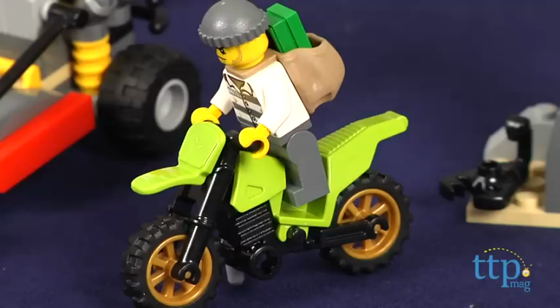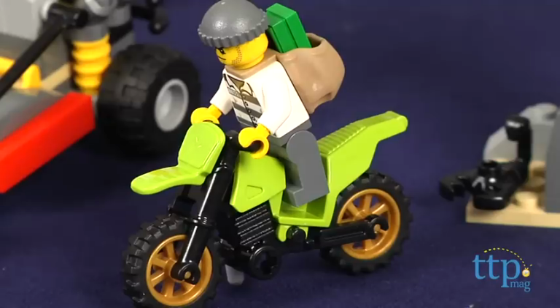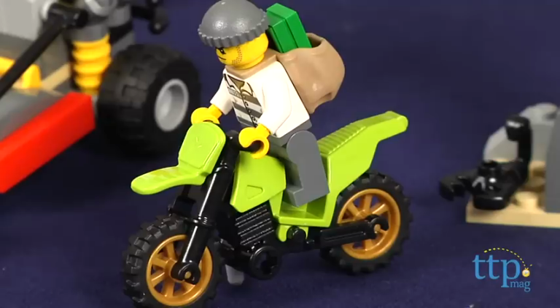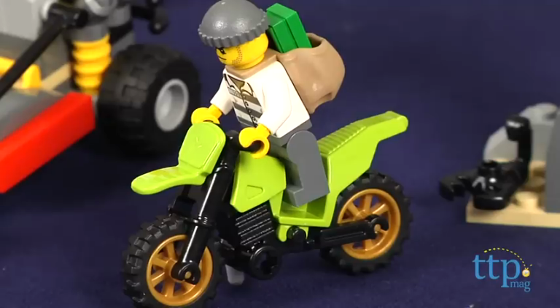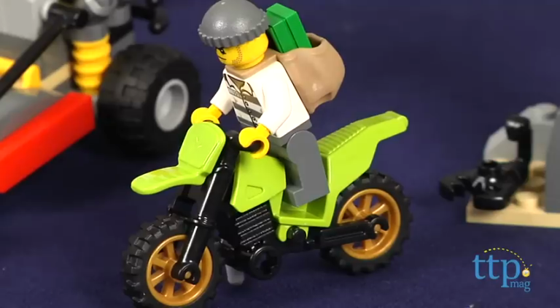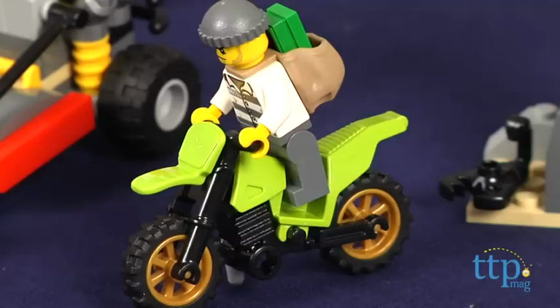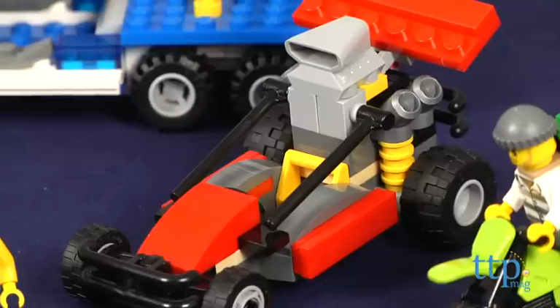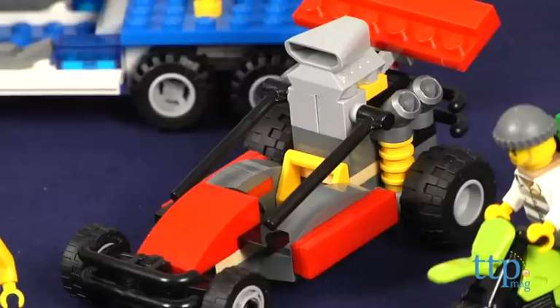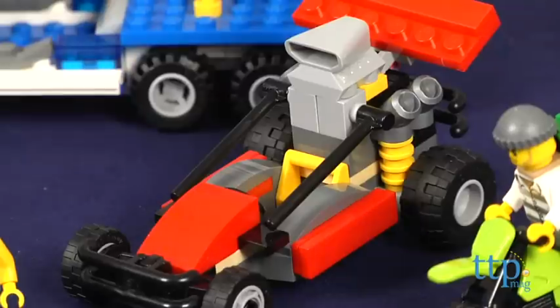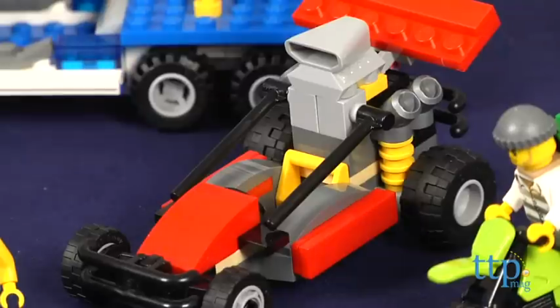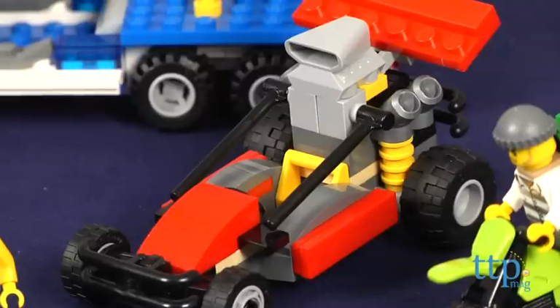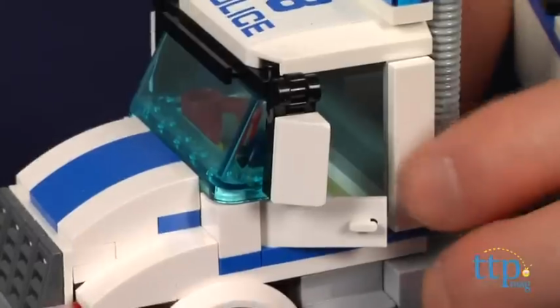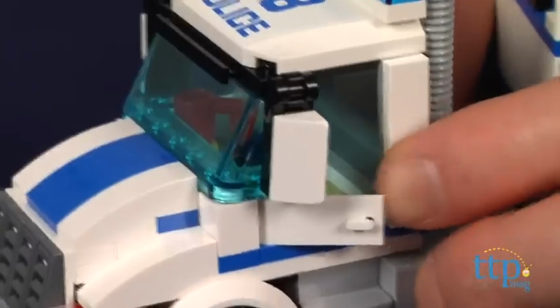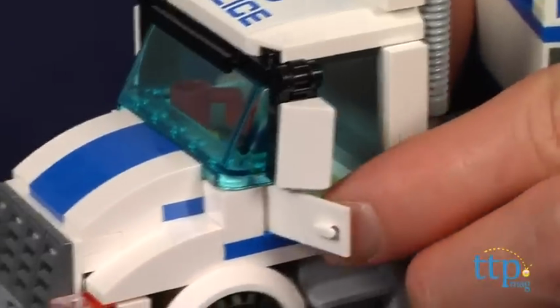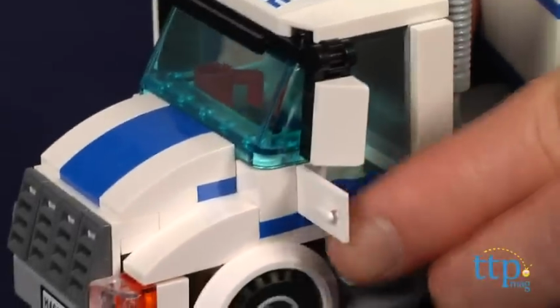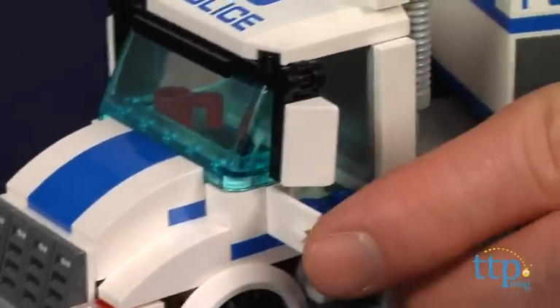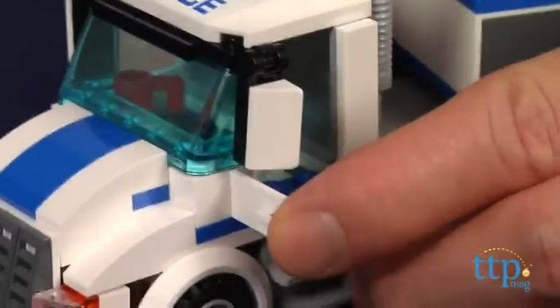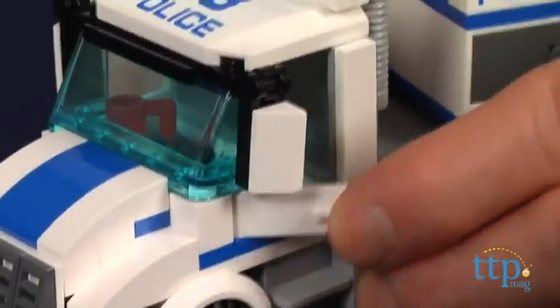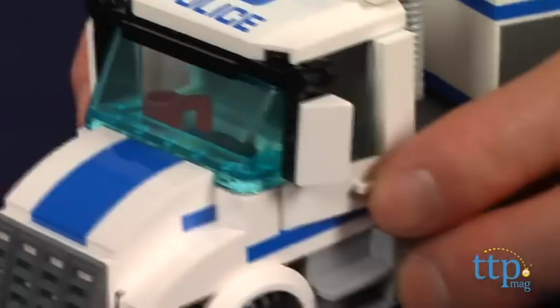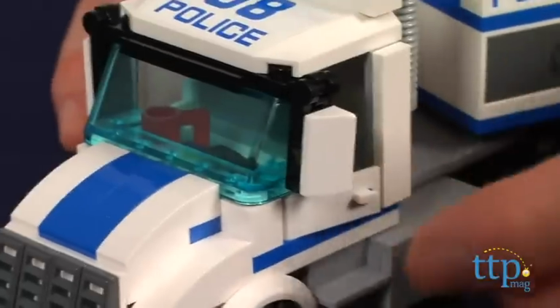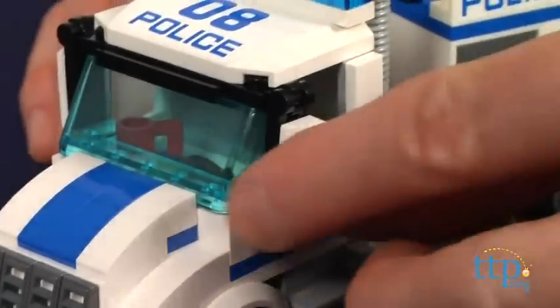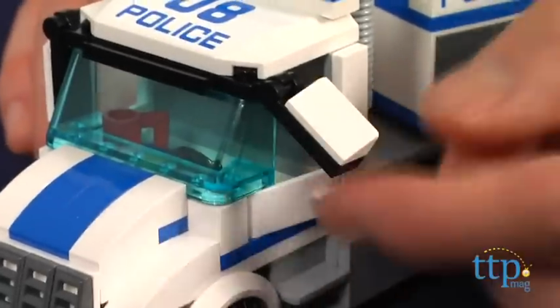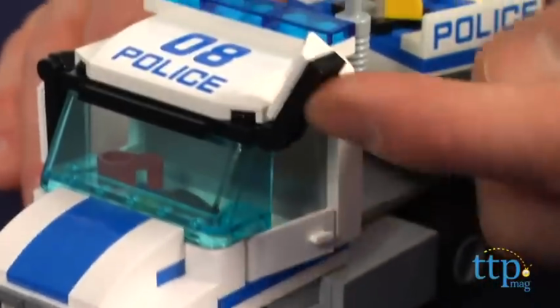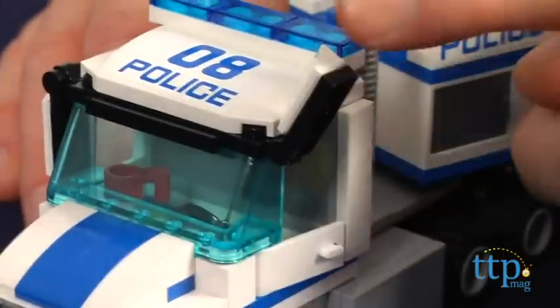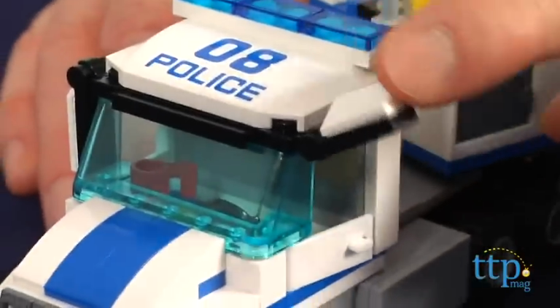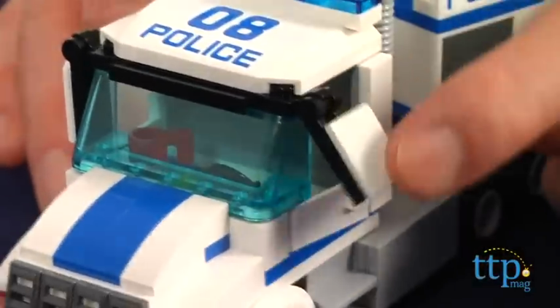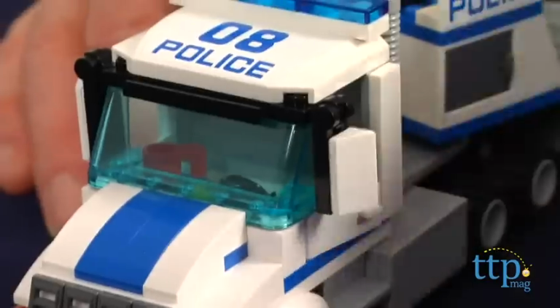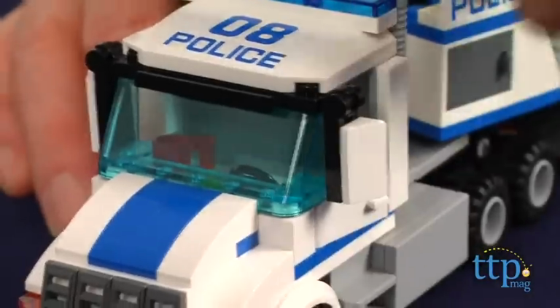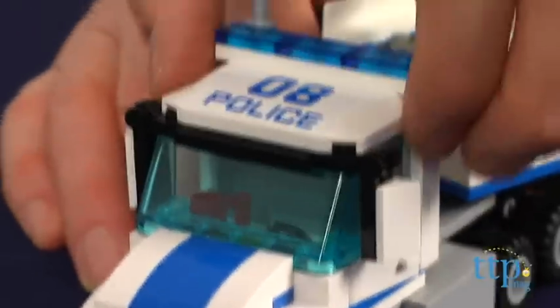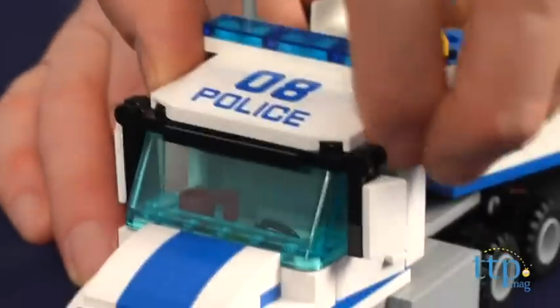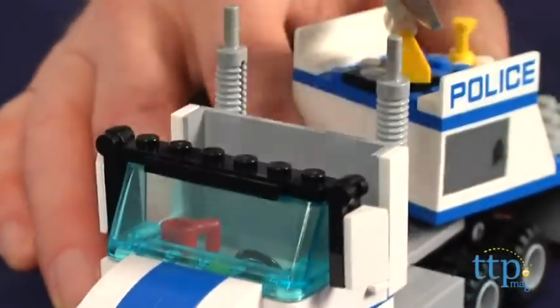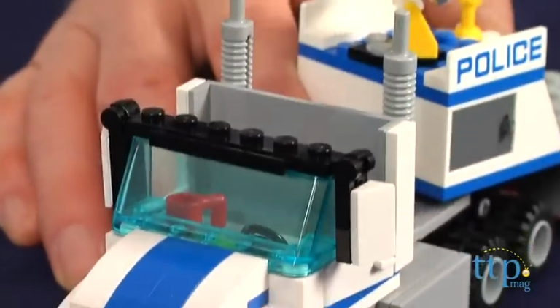This set has a lot of fun features and items that give kids plenty of toys to play with and come up with all sorts of creative stories. The transporter cab has working doors, moving side view mirrors, and a top that easily pops off so kids can place the minifigures in the cab.